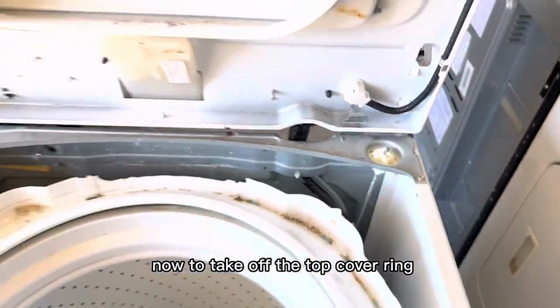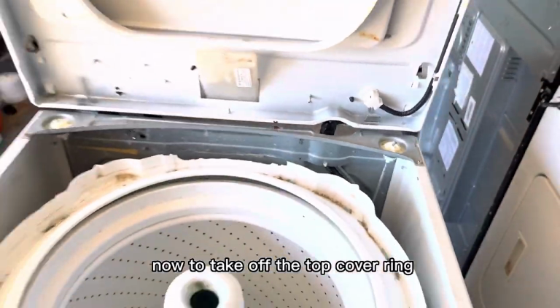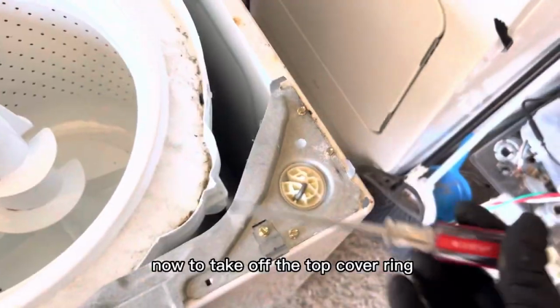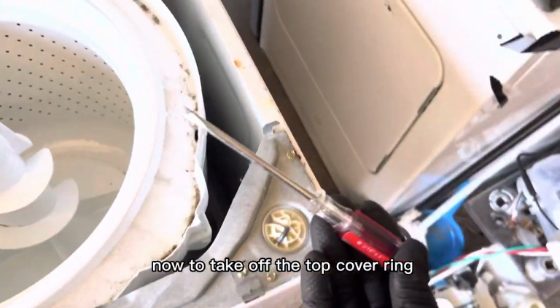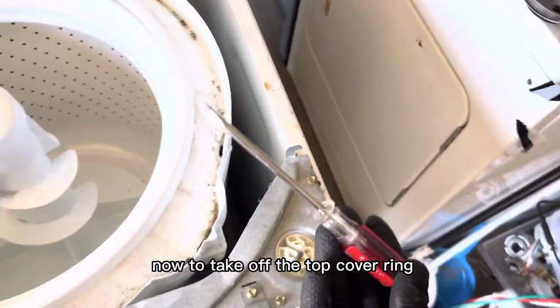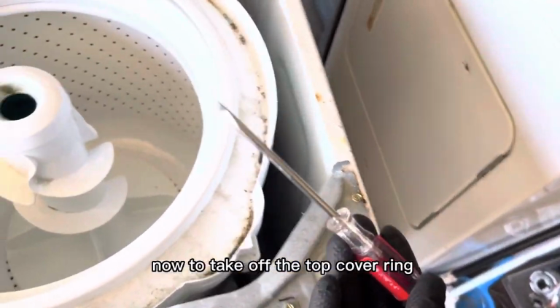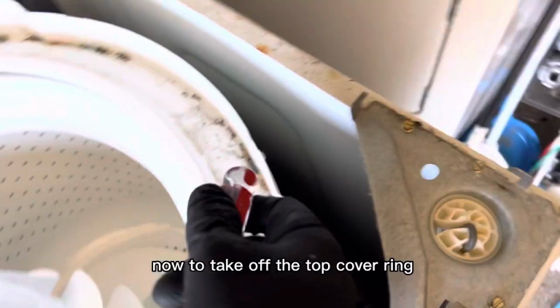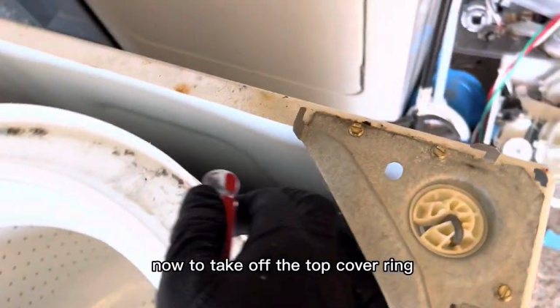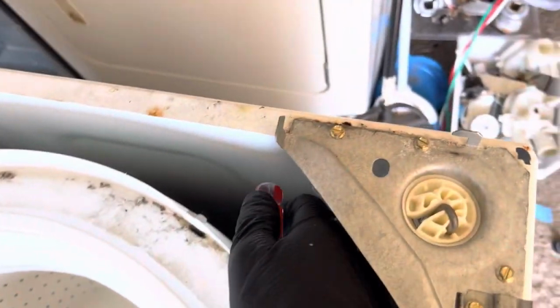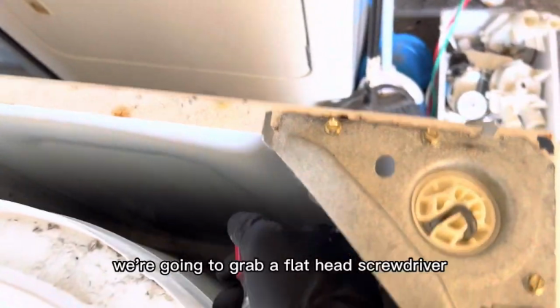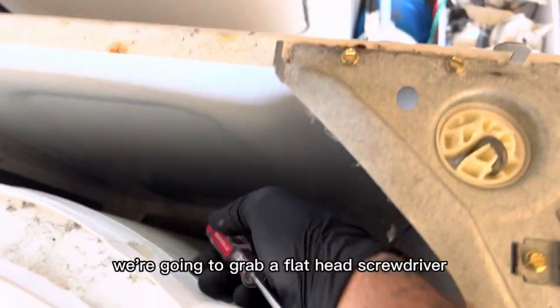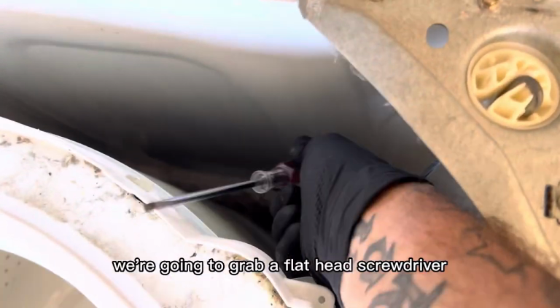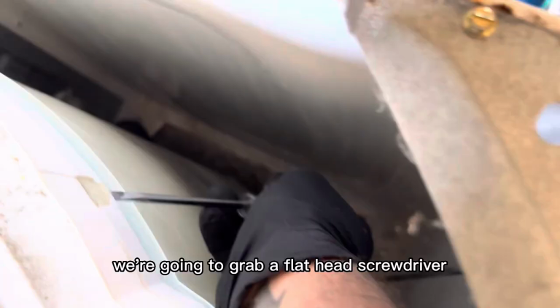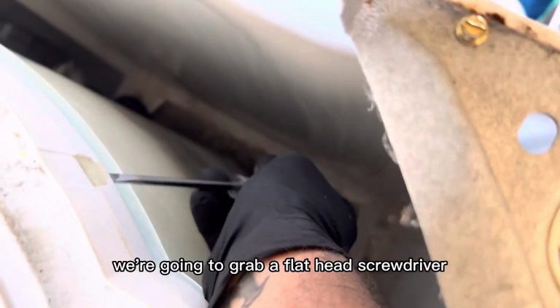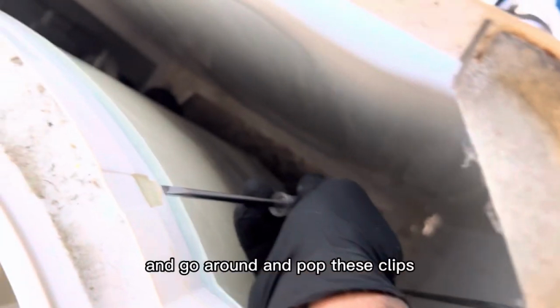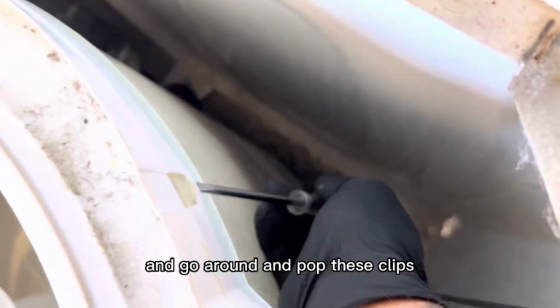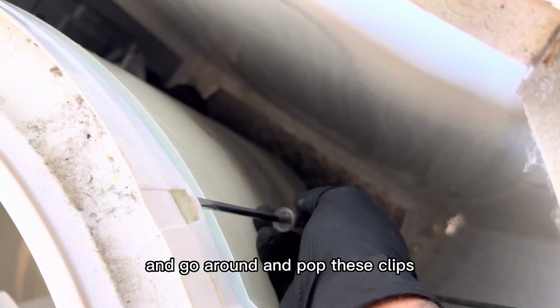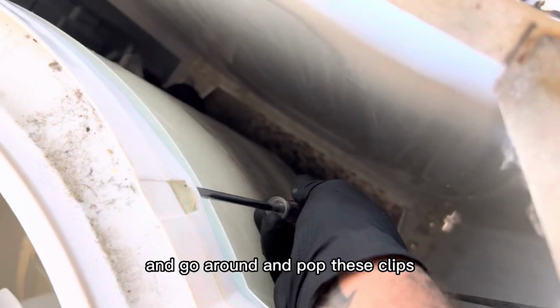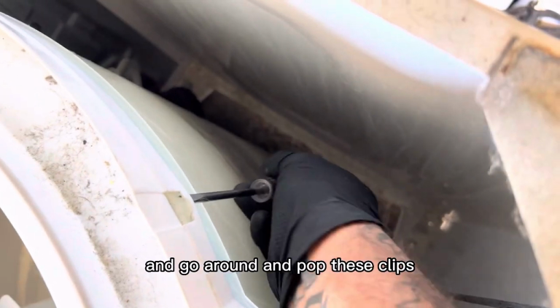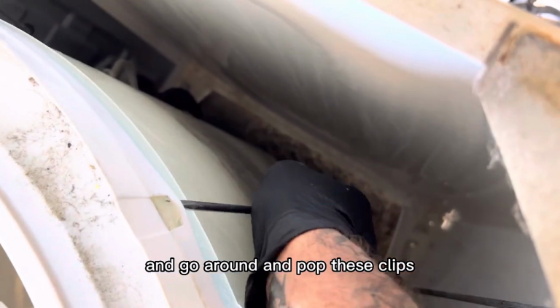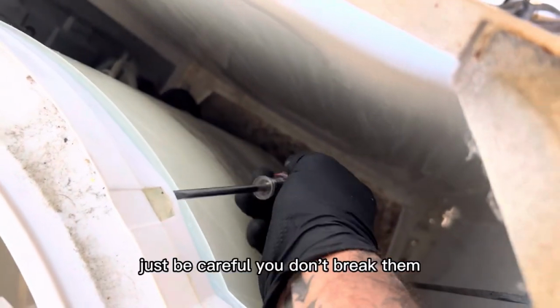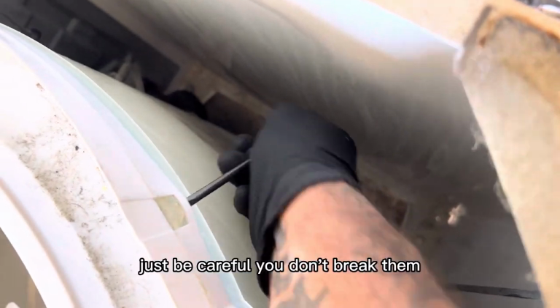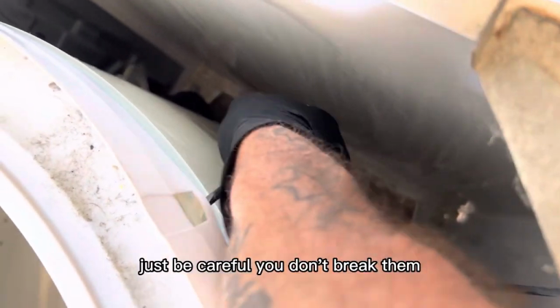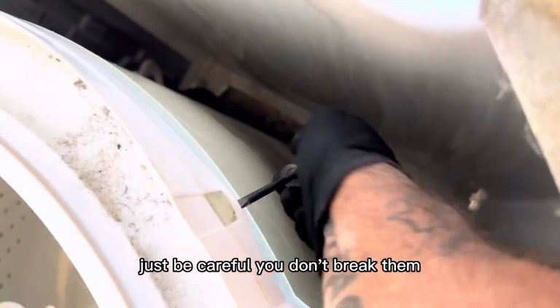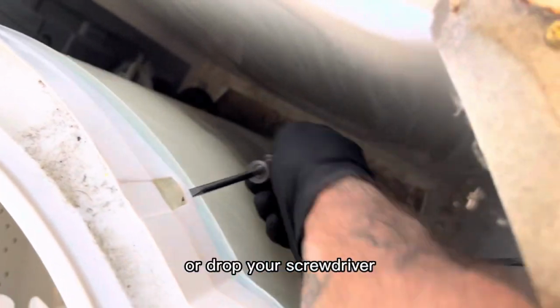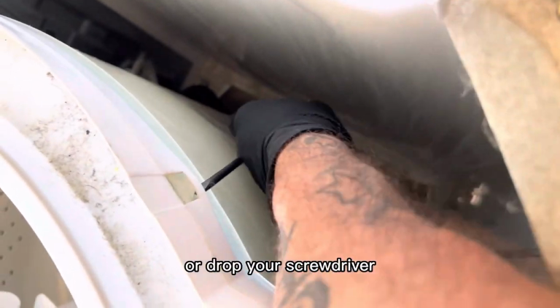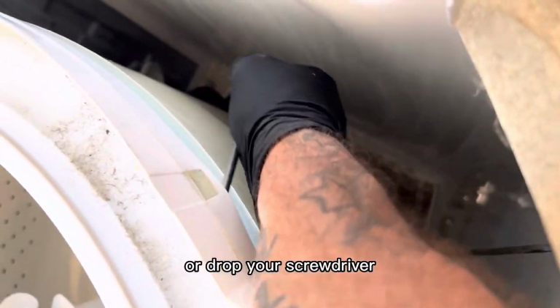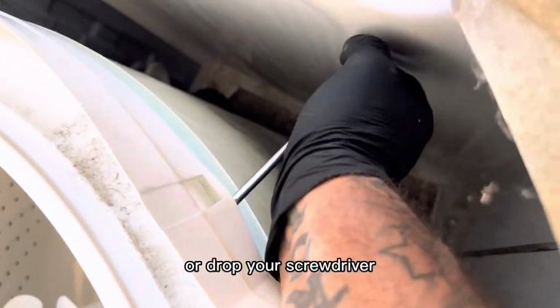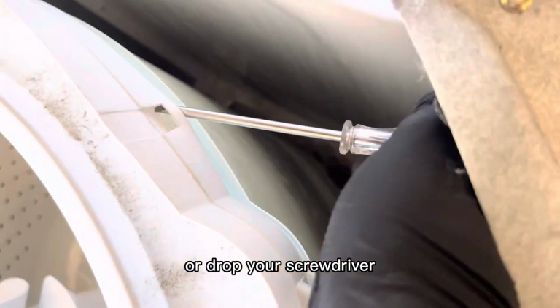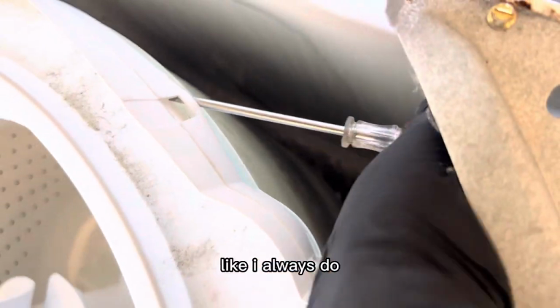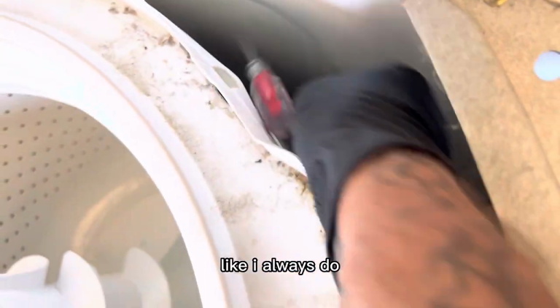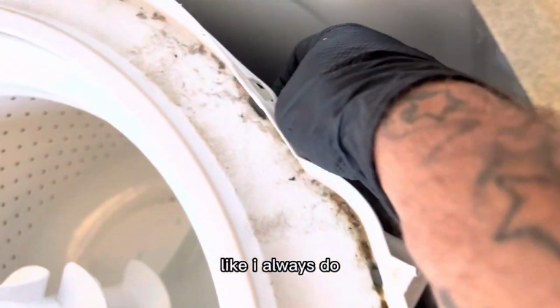Now to take off the top cover ring, we're going to grab a flathead screwdriver and go around and pop these clips. Just be careful you don't break them or drop your screwdriver like I always do.